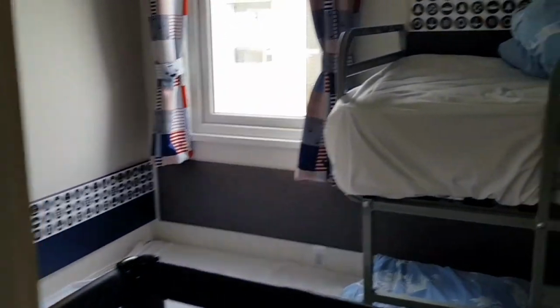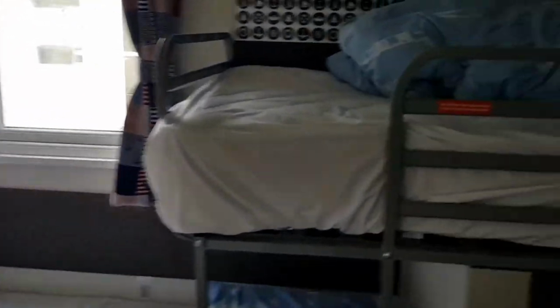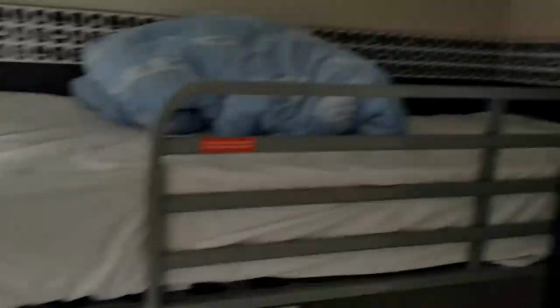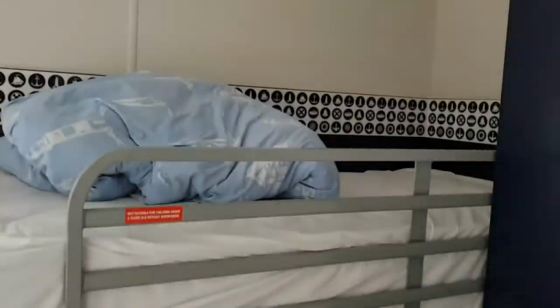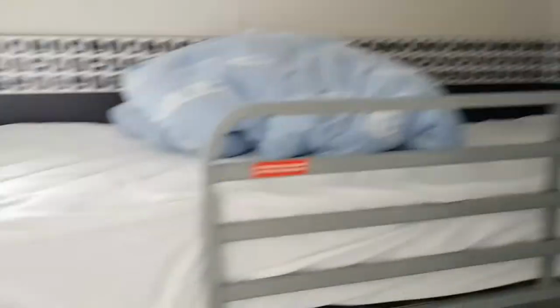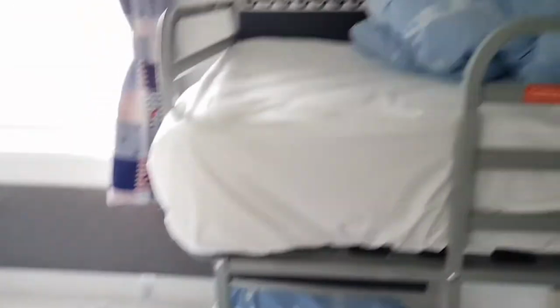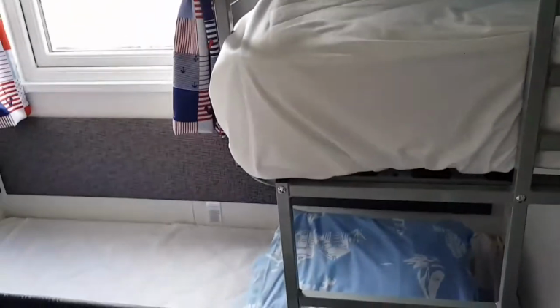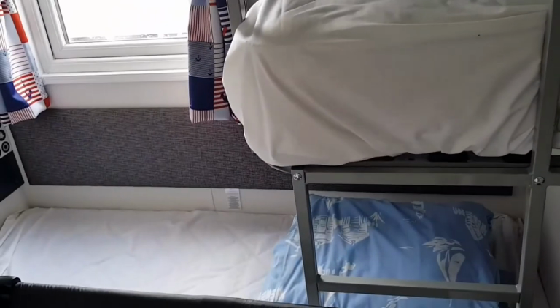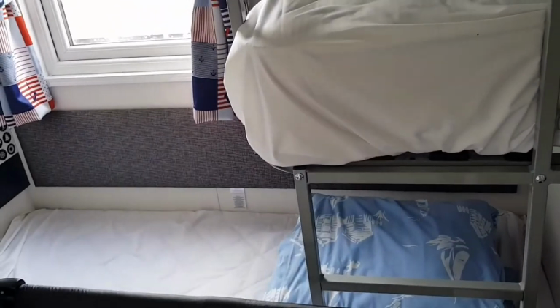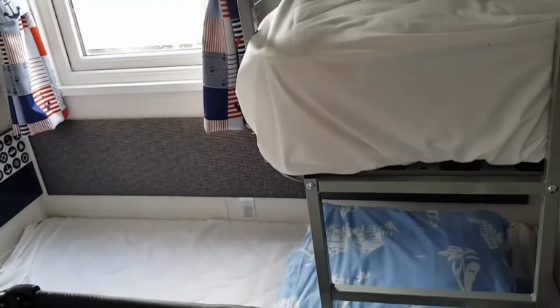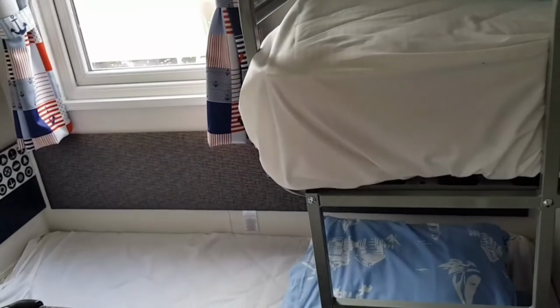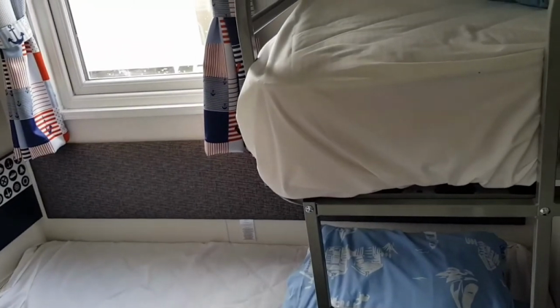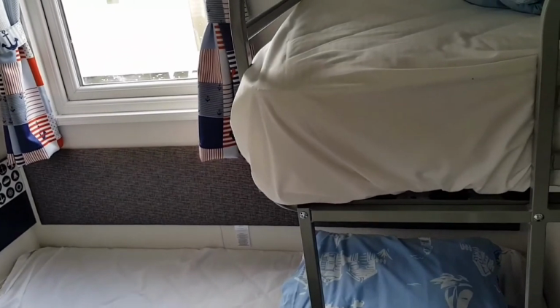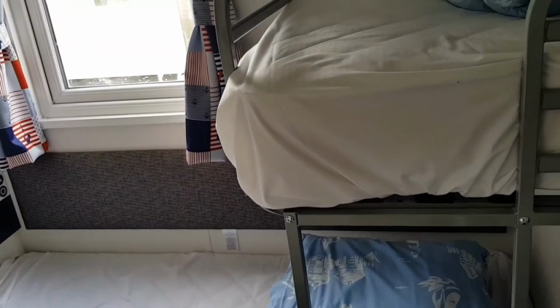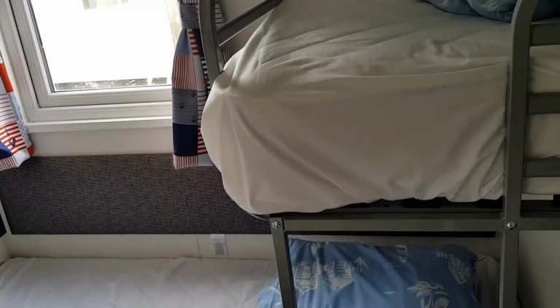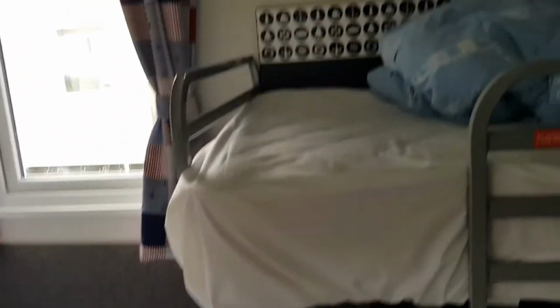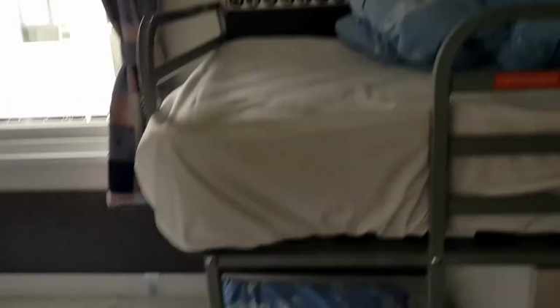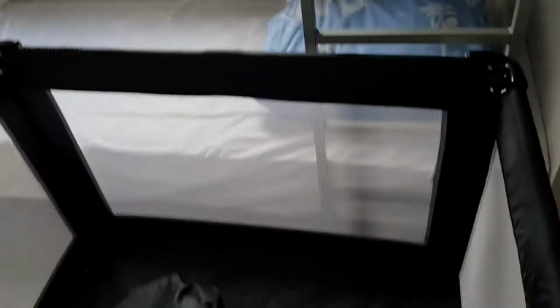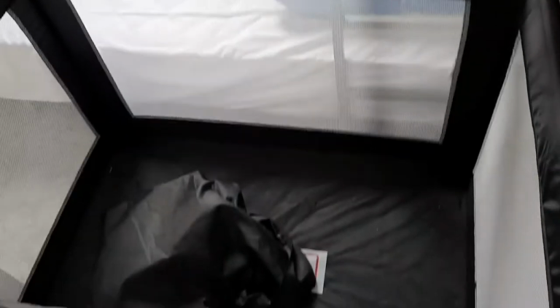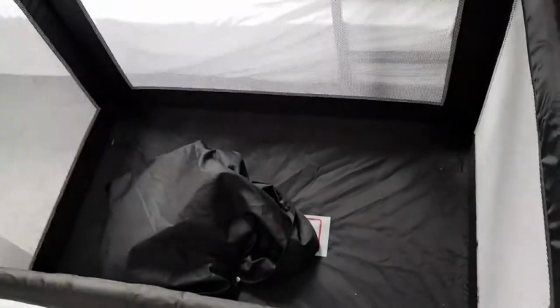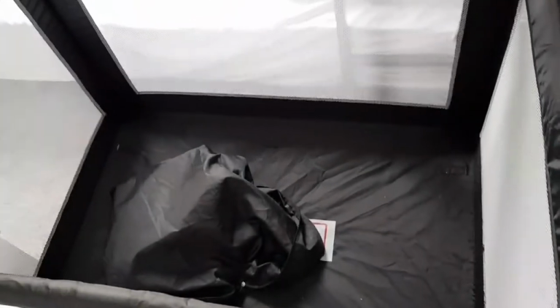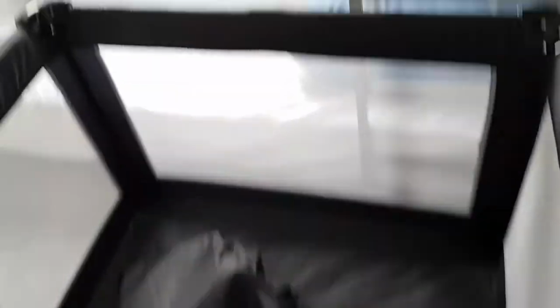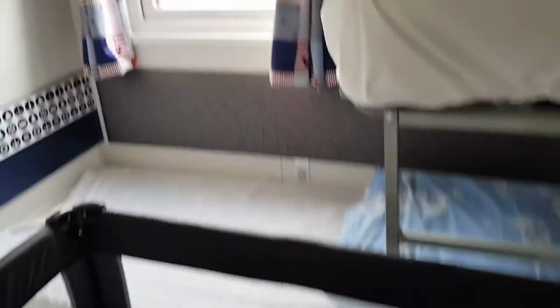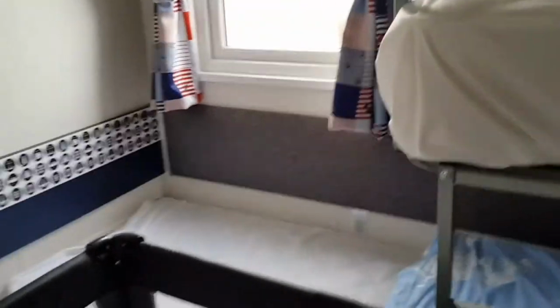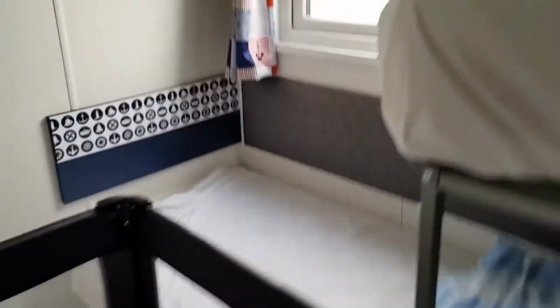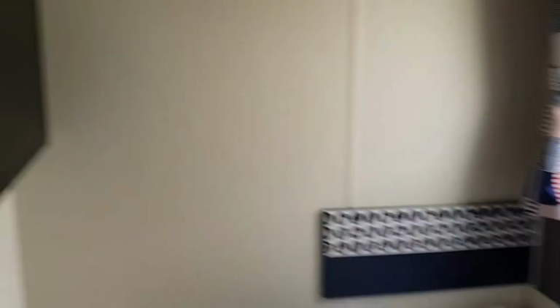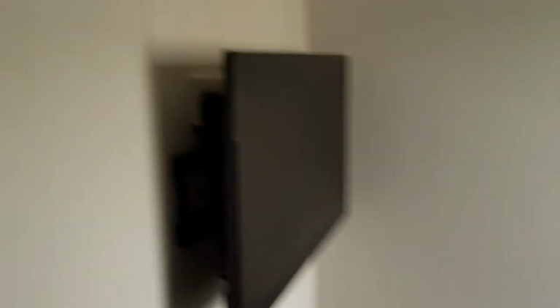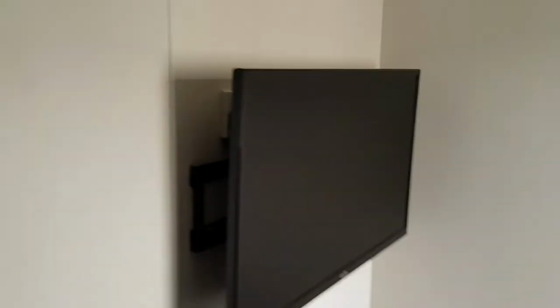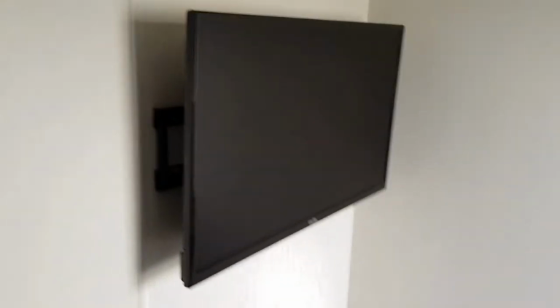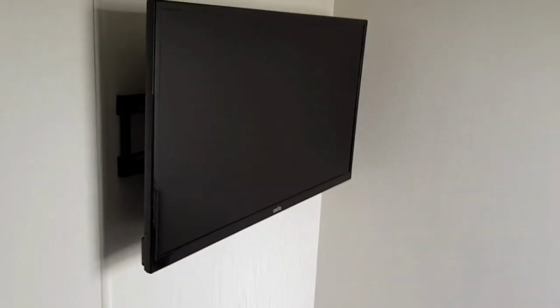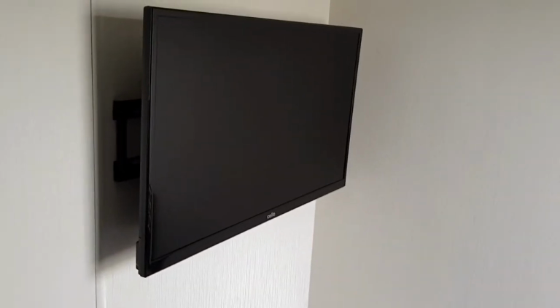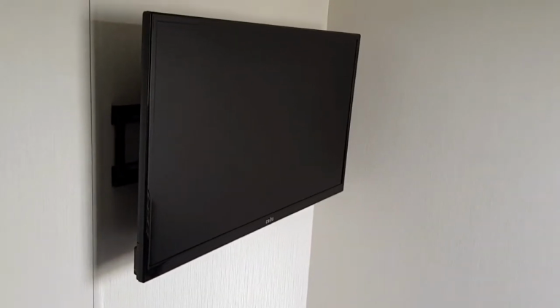This is the kids' bedroom, so you've got a bunk bed. George is a bit too young to sleep in a bunk bed so we've had to get a travel cot for him which is down there. They've also got a TV in the kids' bedroom which is great.